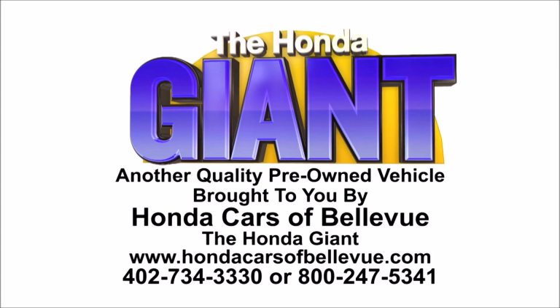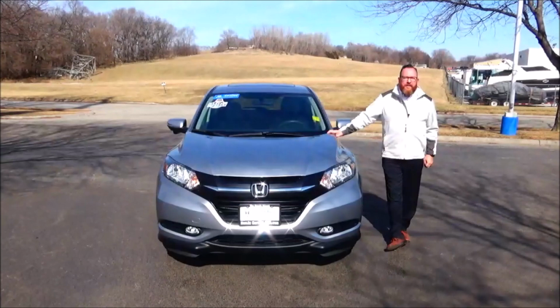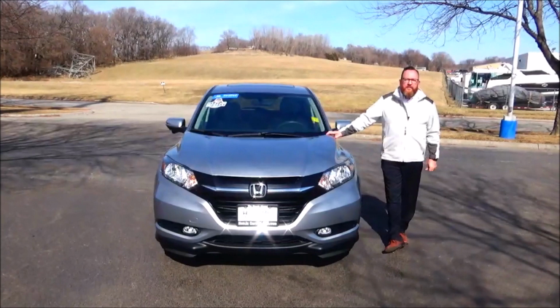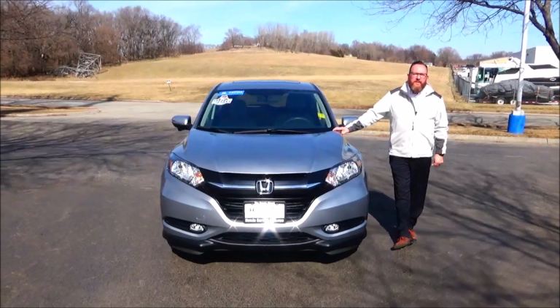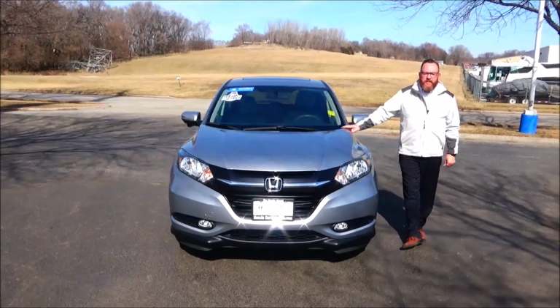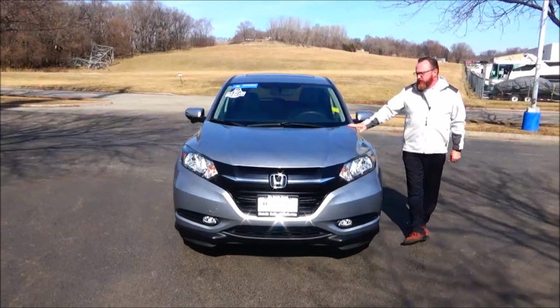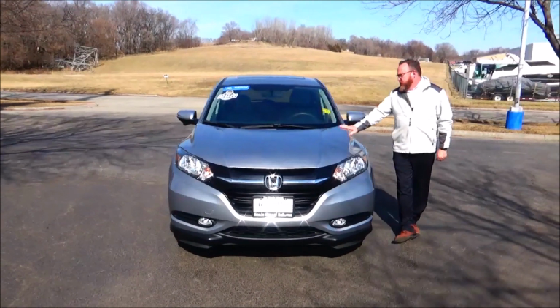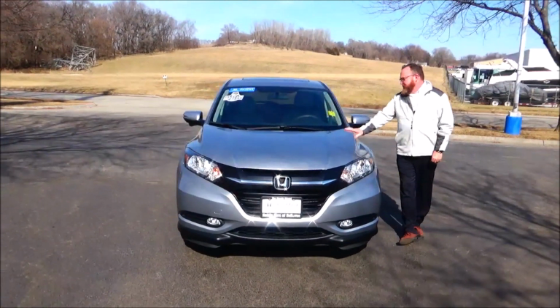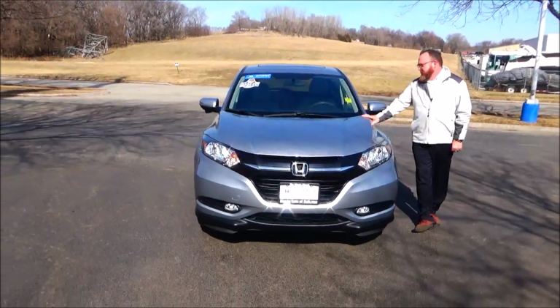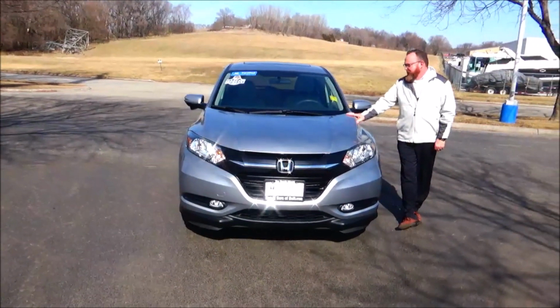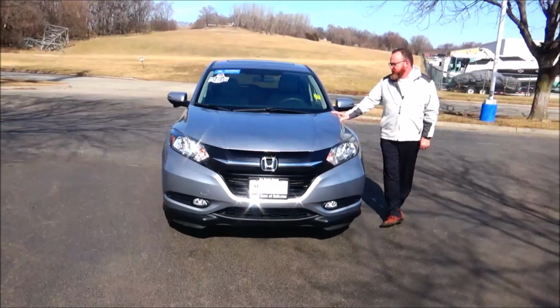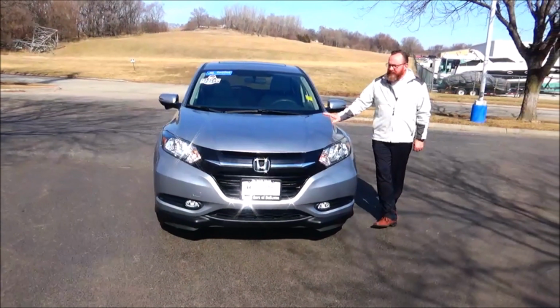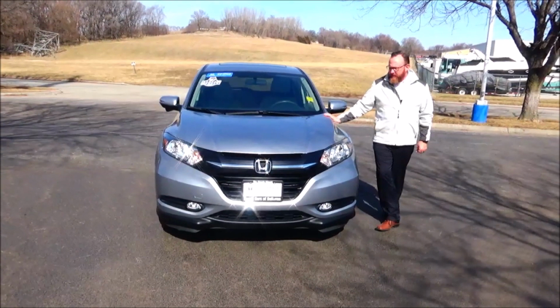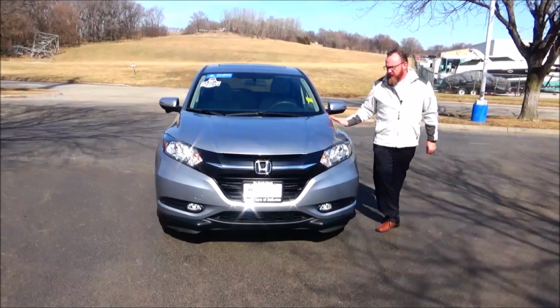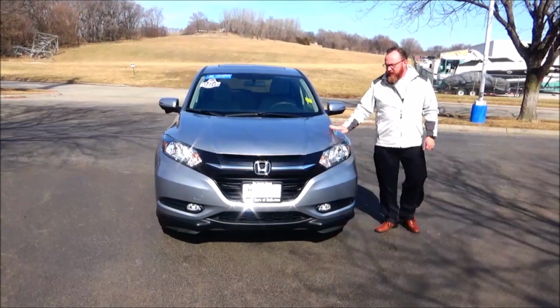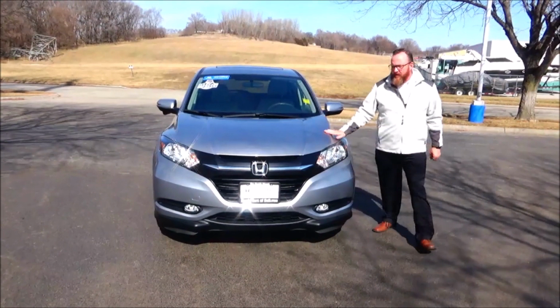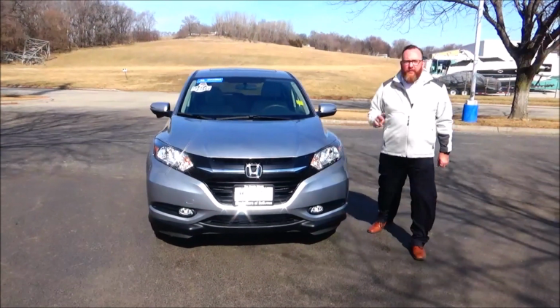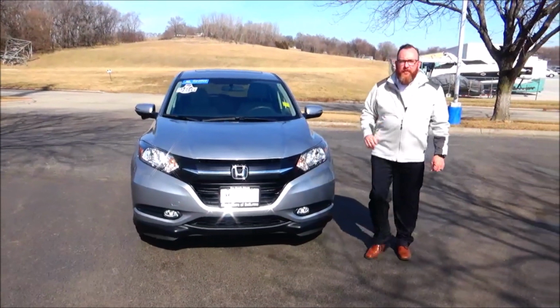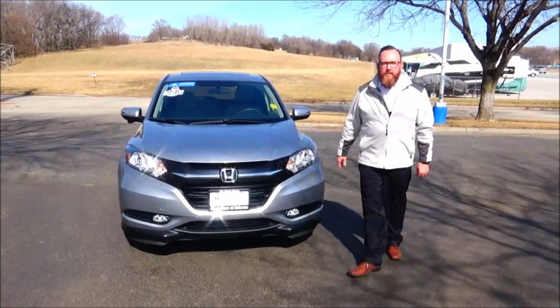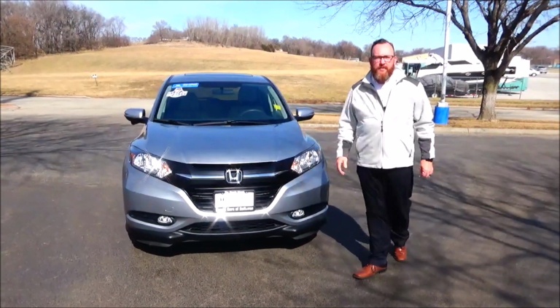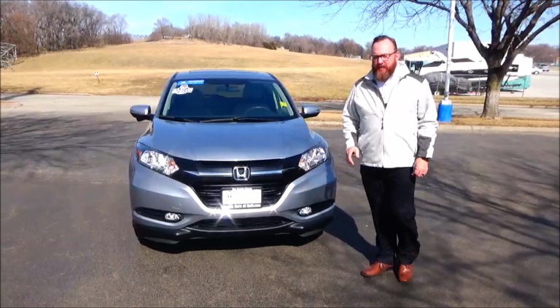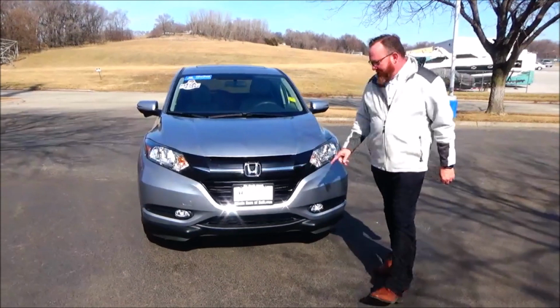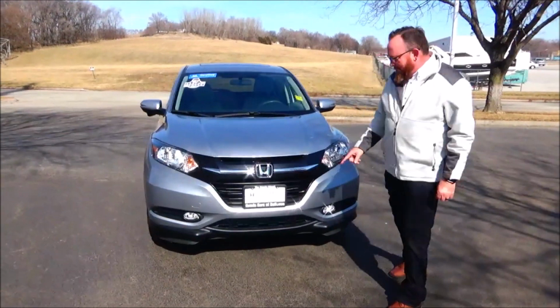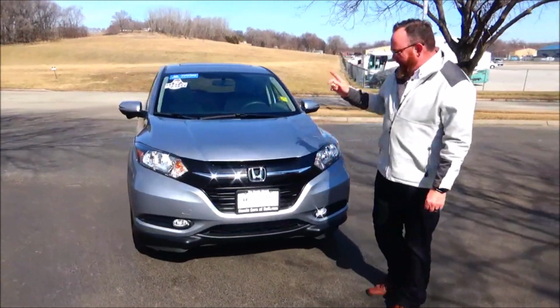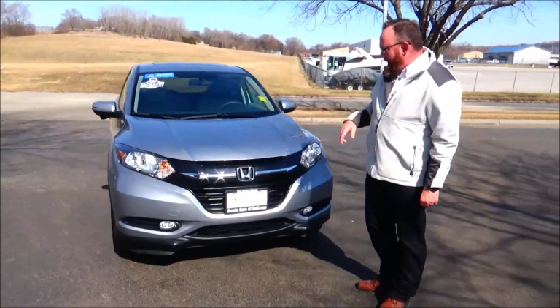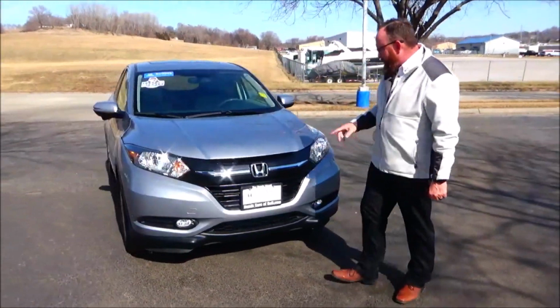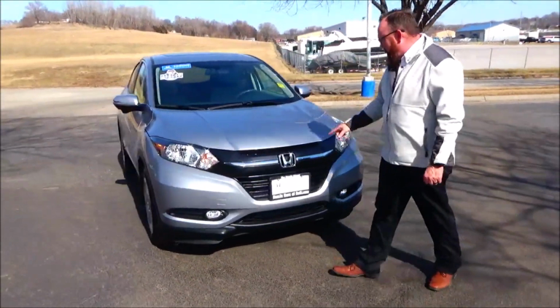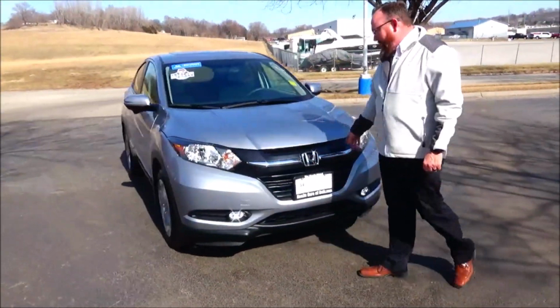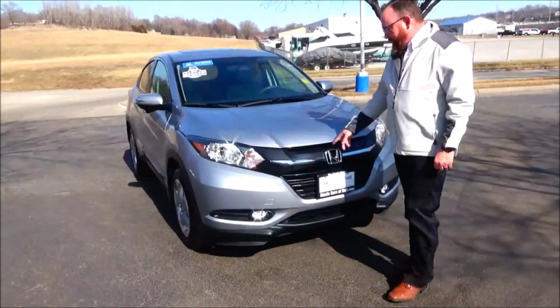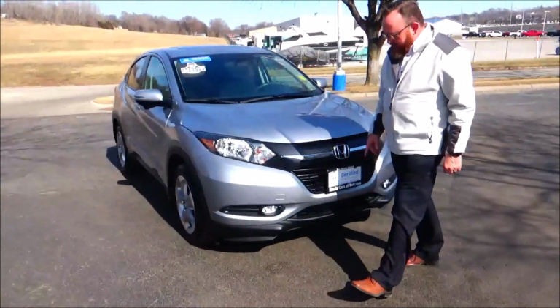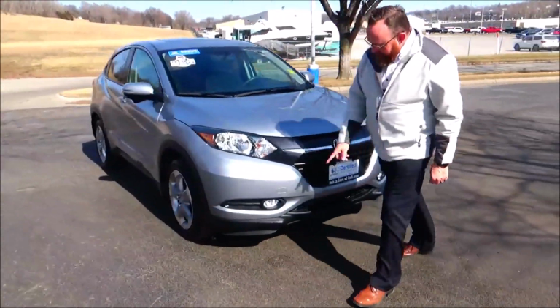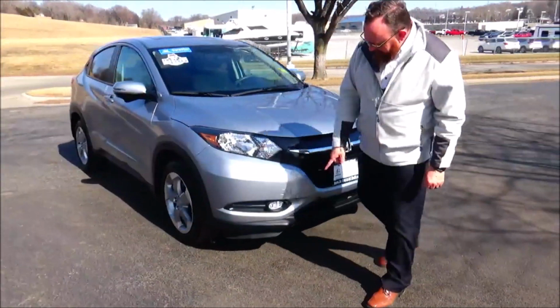And Kelly here for Honda Giant, here to show you this 2017 Honda HRV EX. Just came in on trade, it's got 41,000 miles. Five mile an hour bumpers front and back, chrome and black accented grille, fog lights.